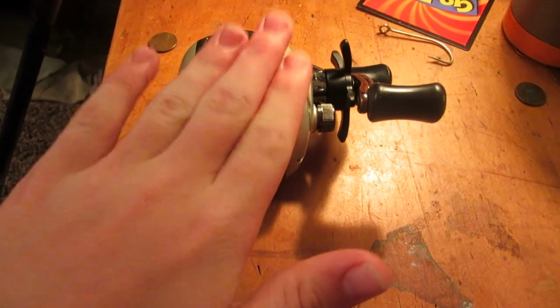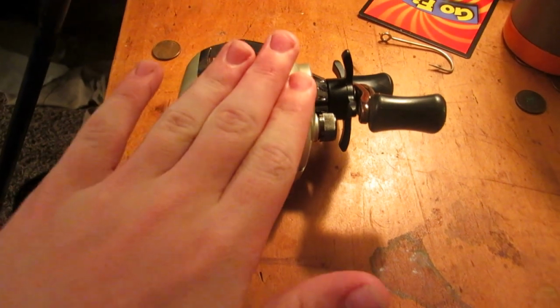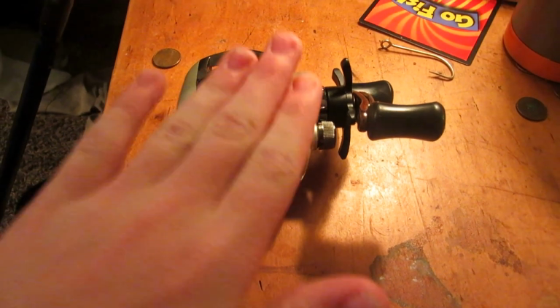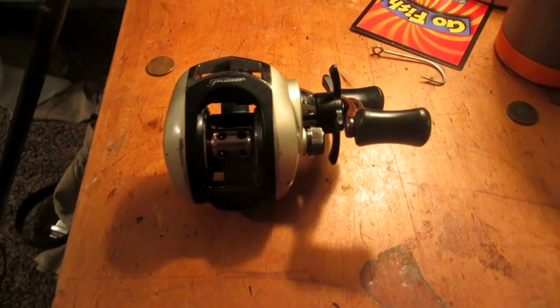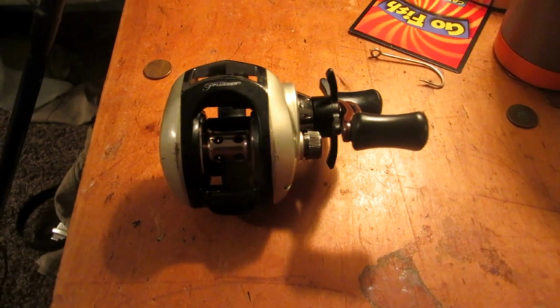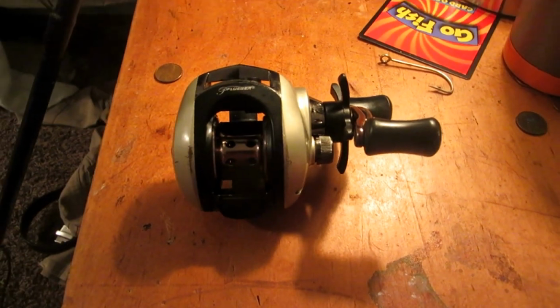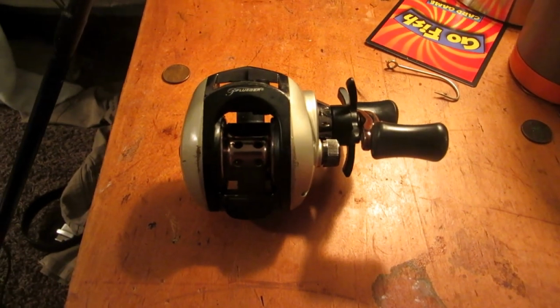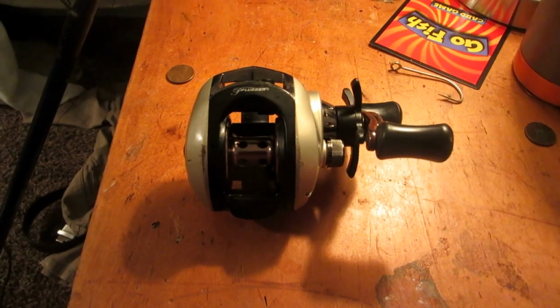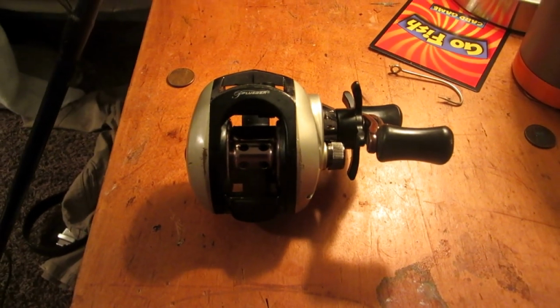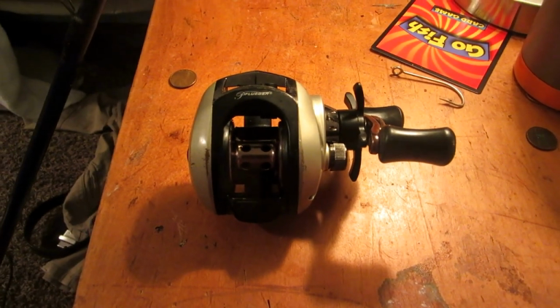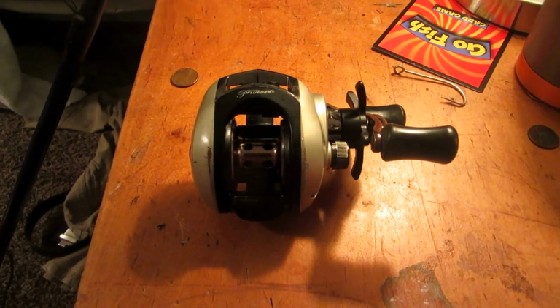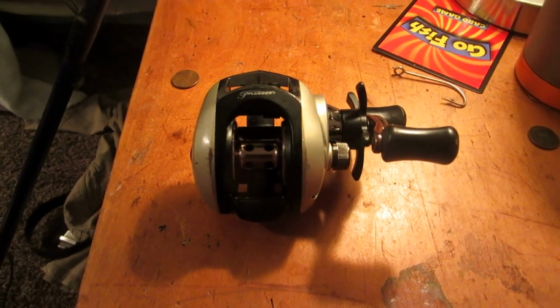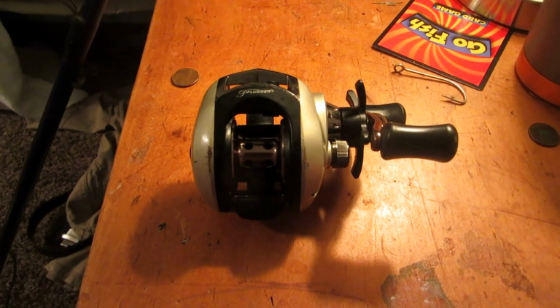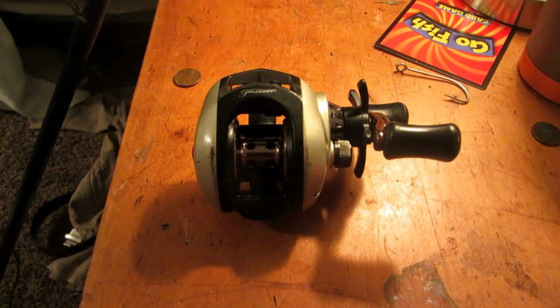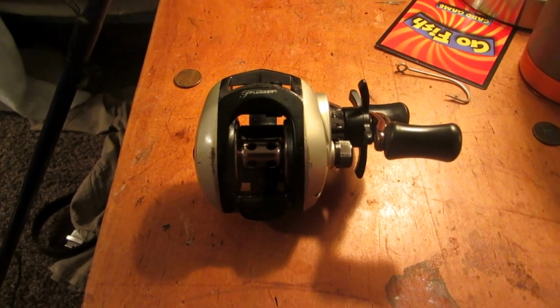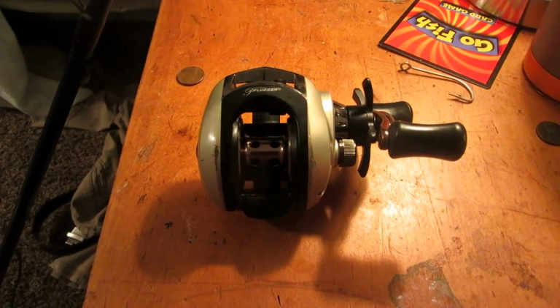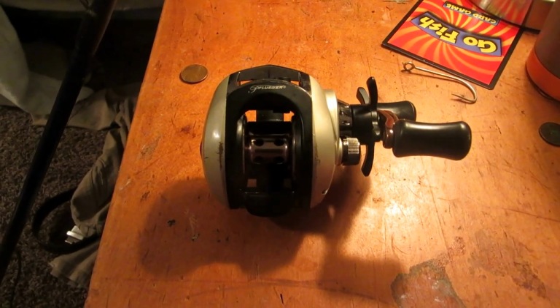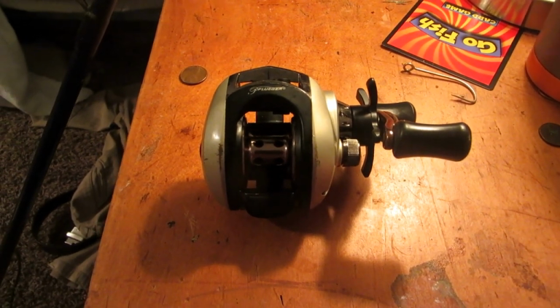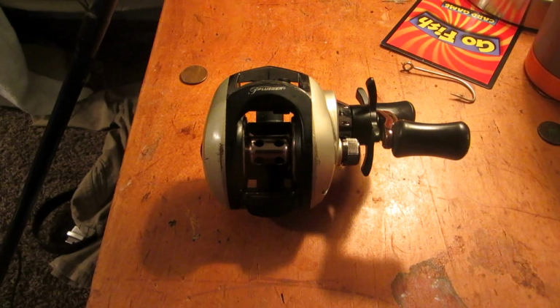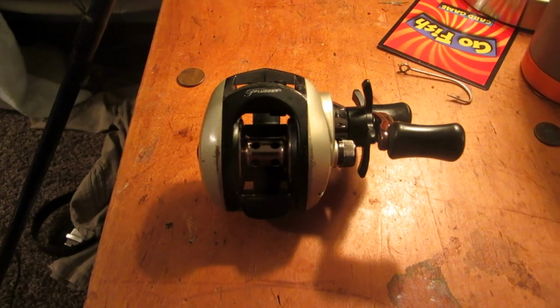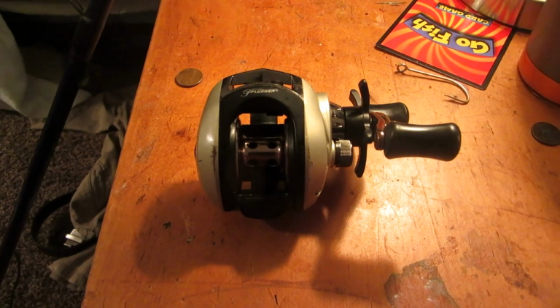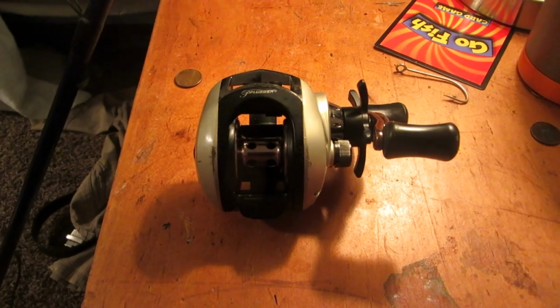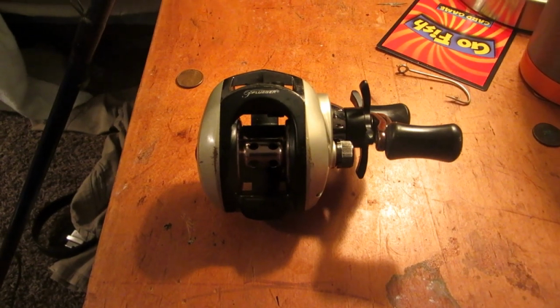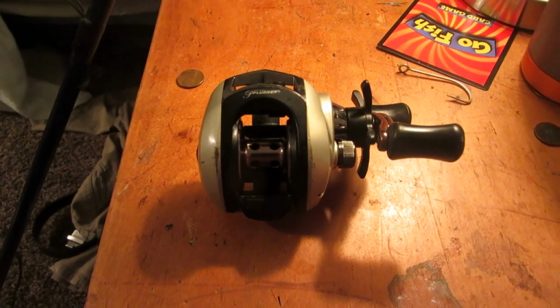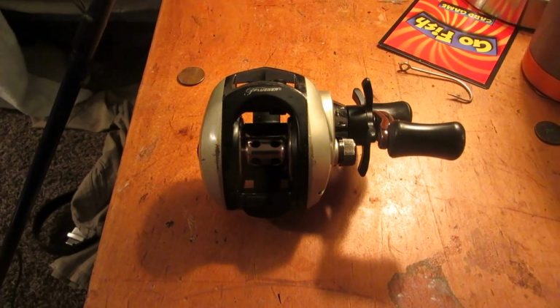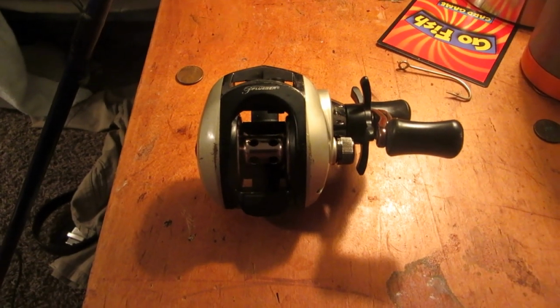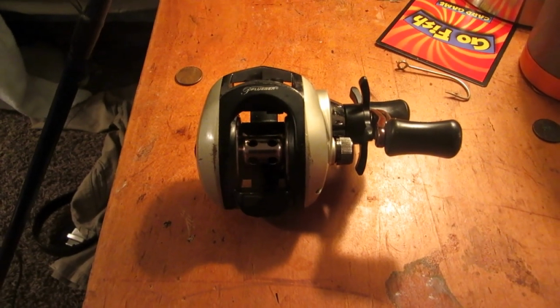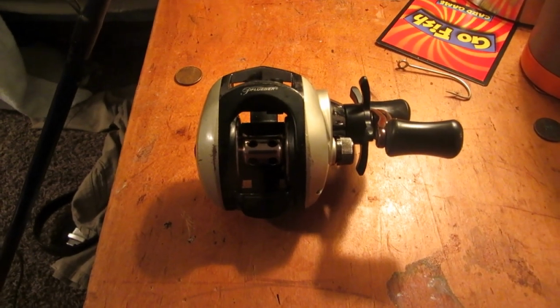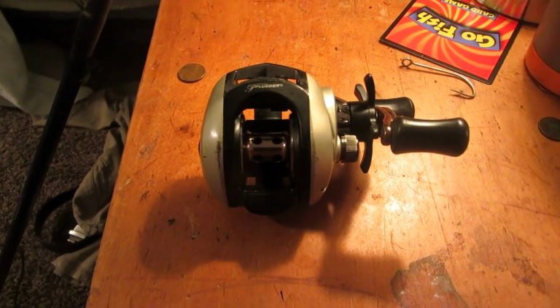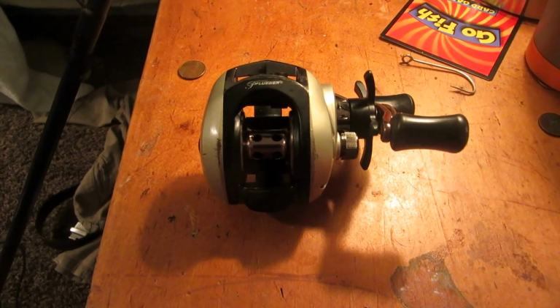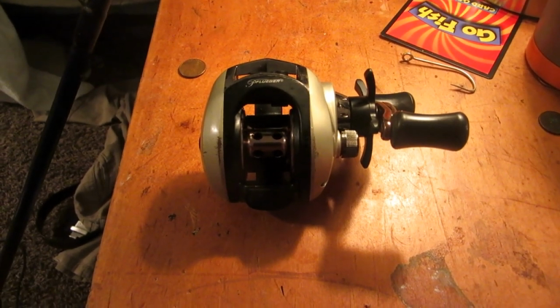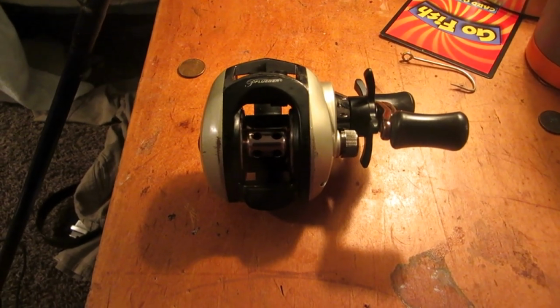This is the kind of reel you would want to get. It's inexpensive, and this is the kind of reel you would want if you're trying to learn how to get into baitcasting and learning how to use one.